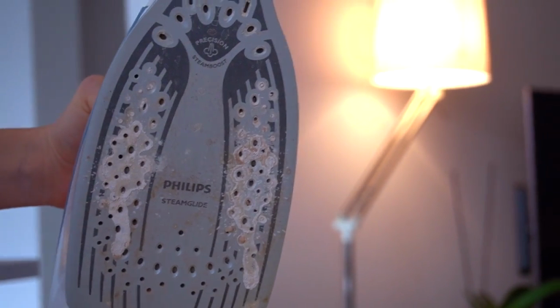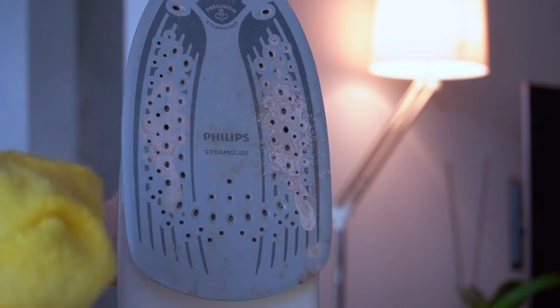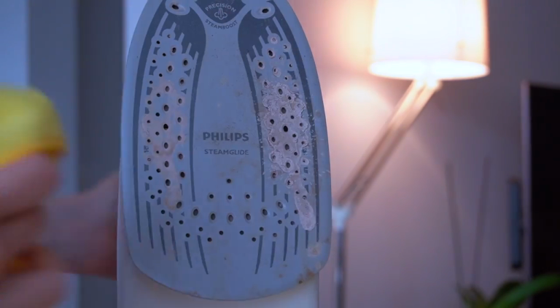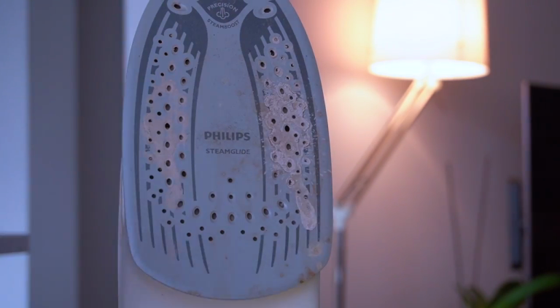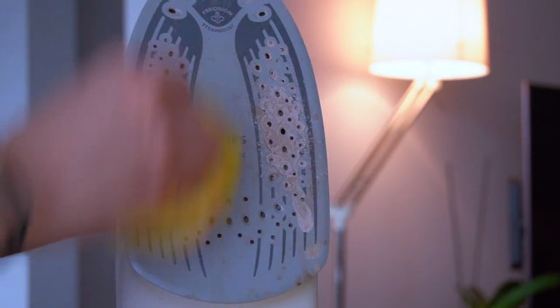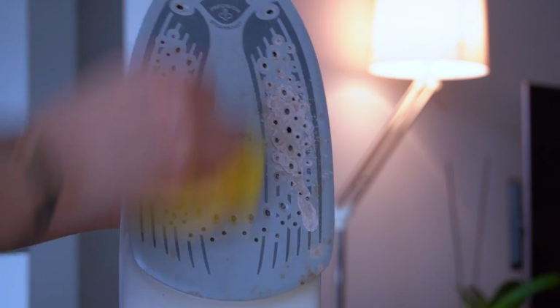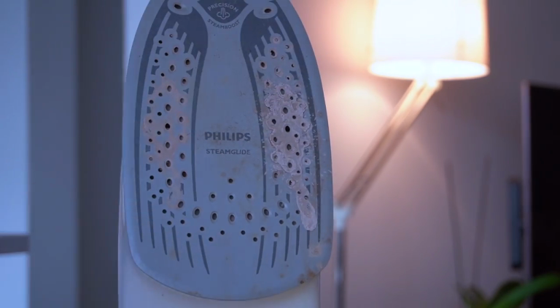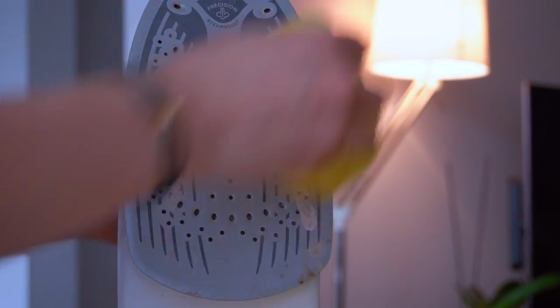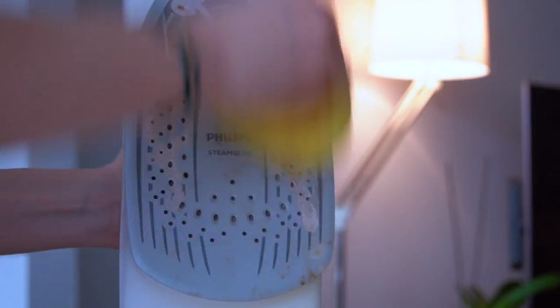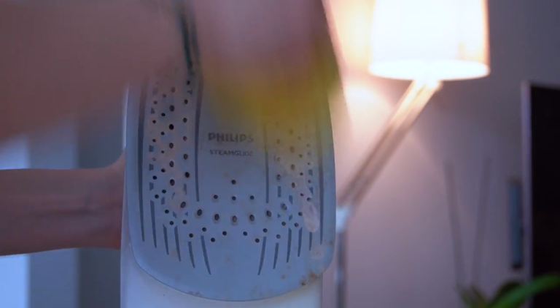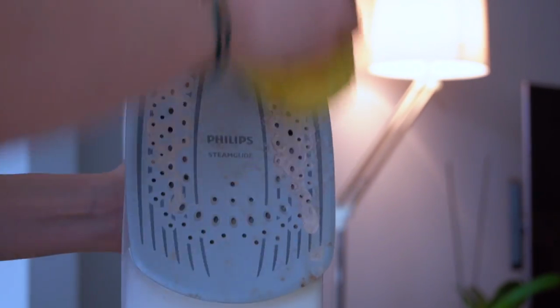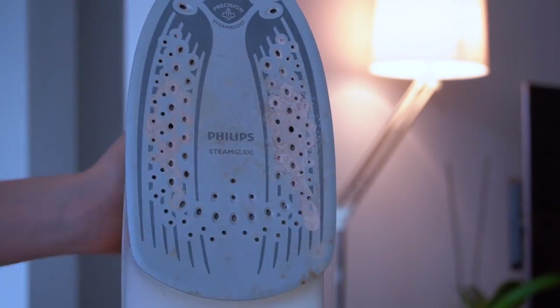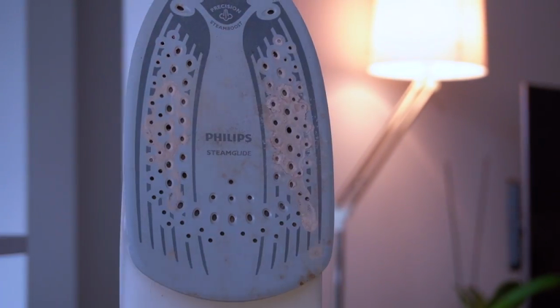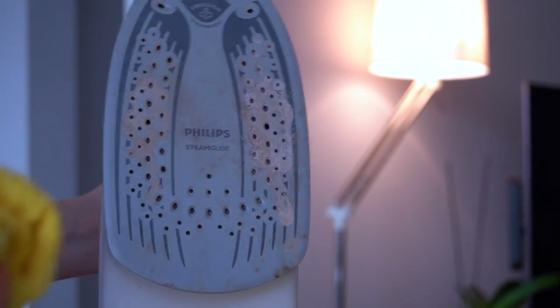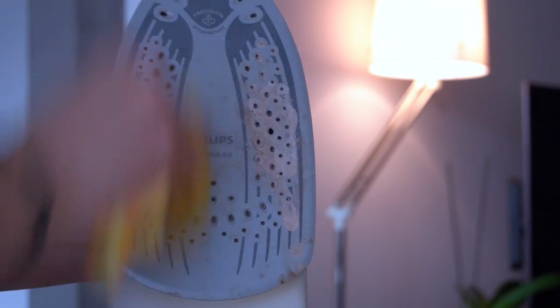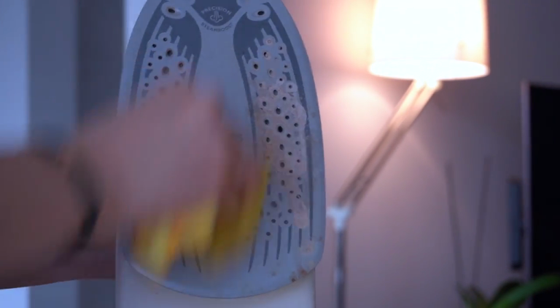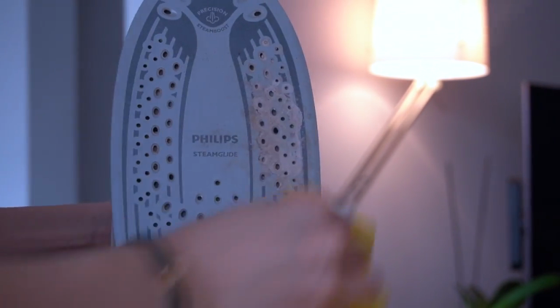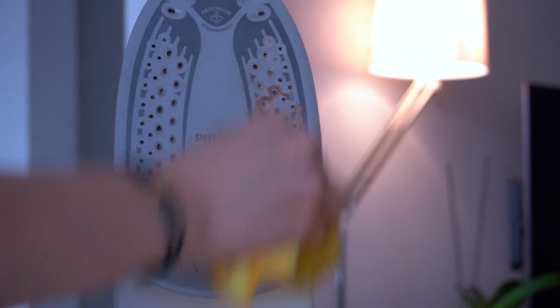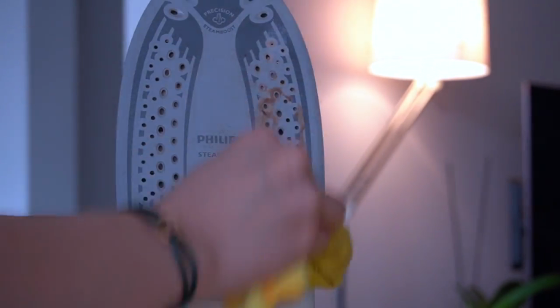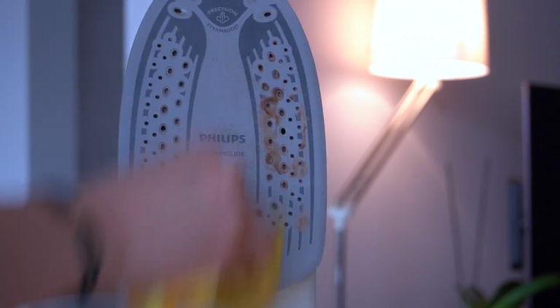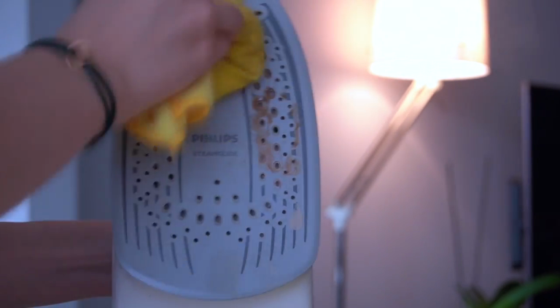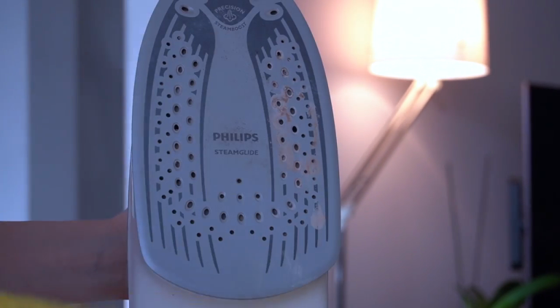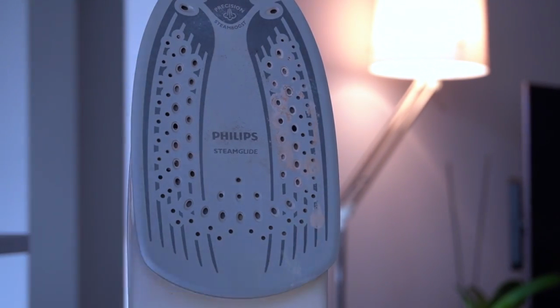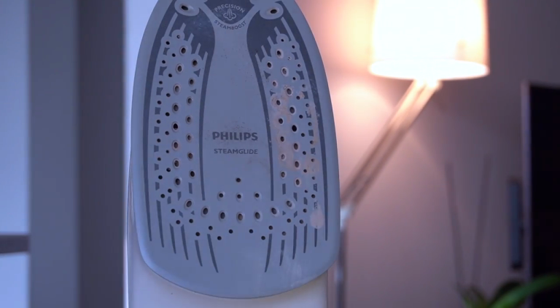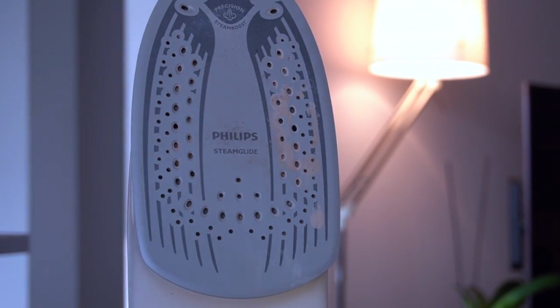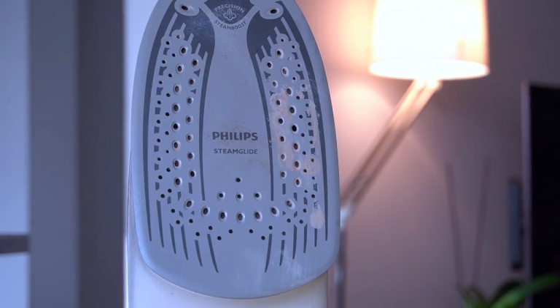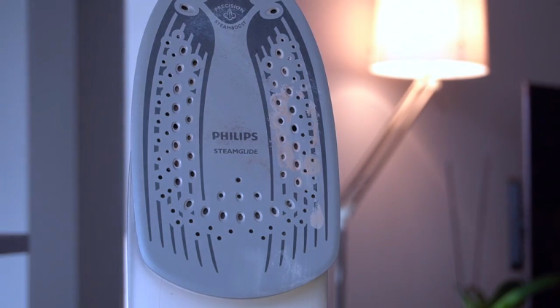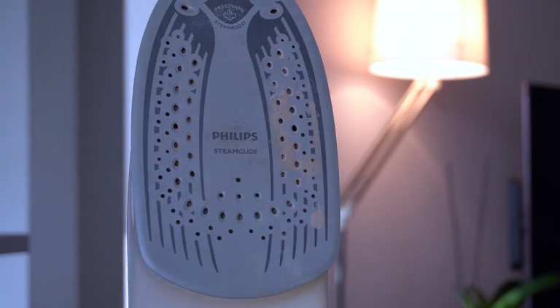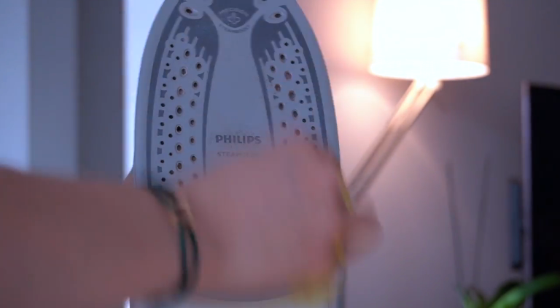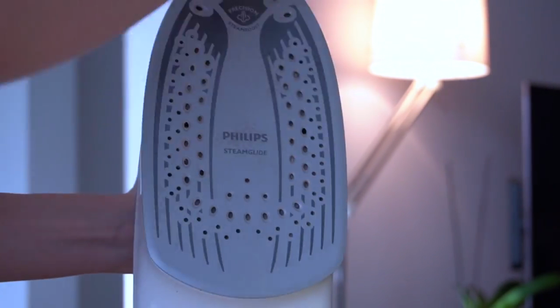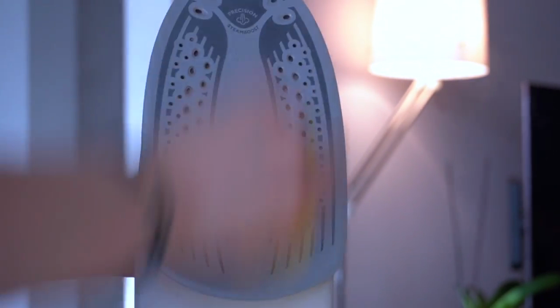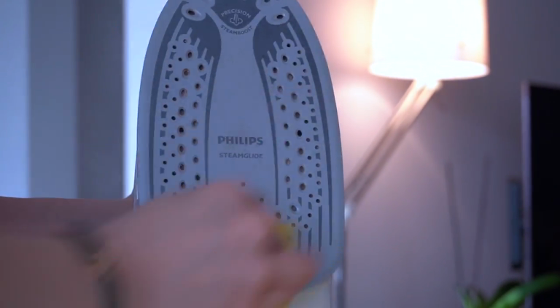When the lime scale residue builds up on the sole plate like you see here, you can dip a rag in the water and vinegar solution and wipe it off. But again, please be careful not to burn your fingers.